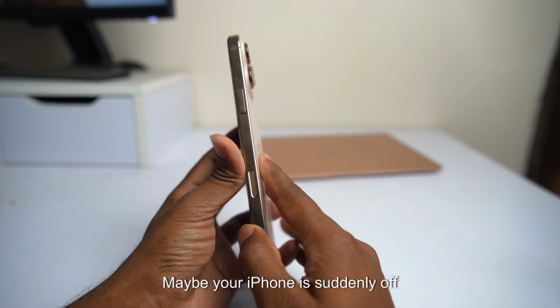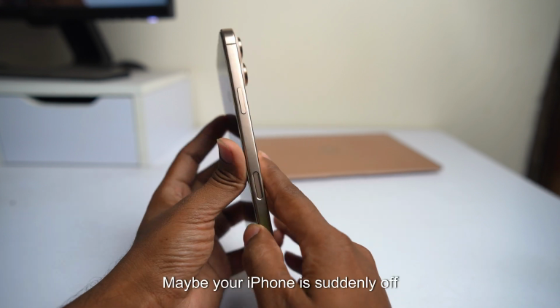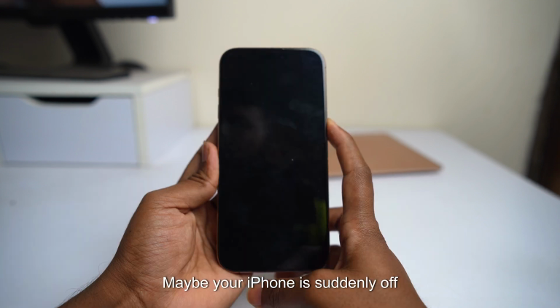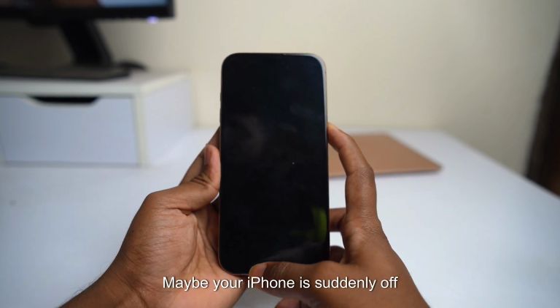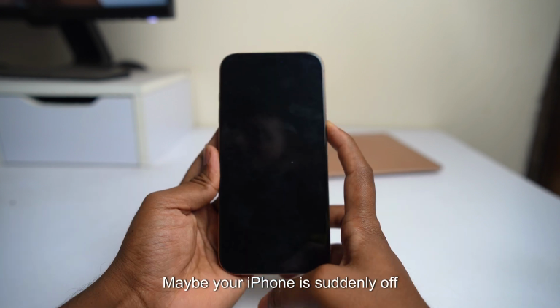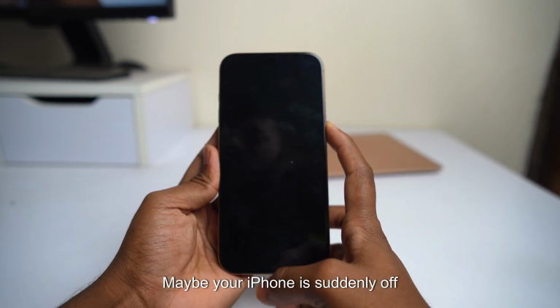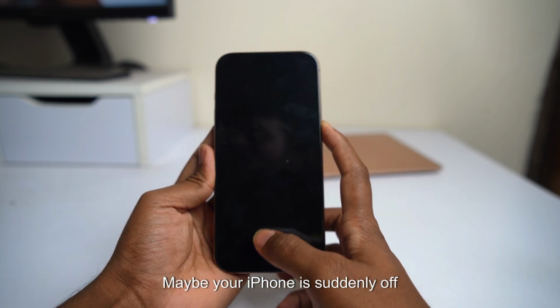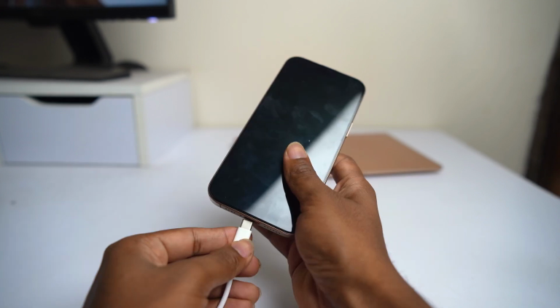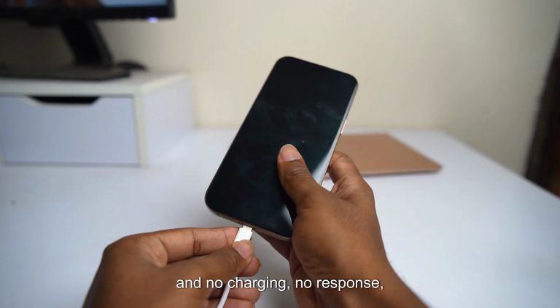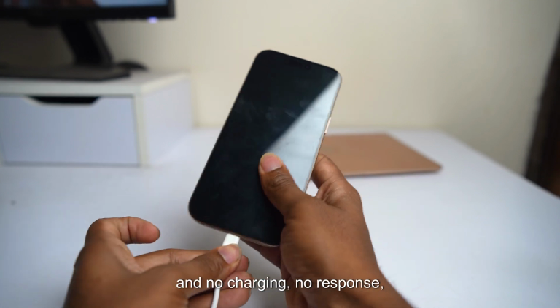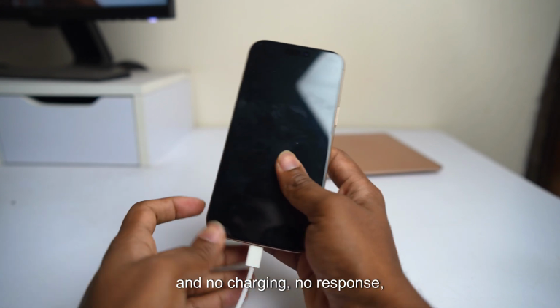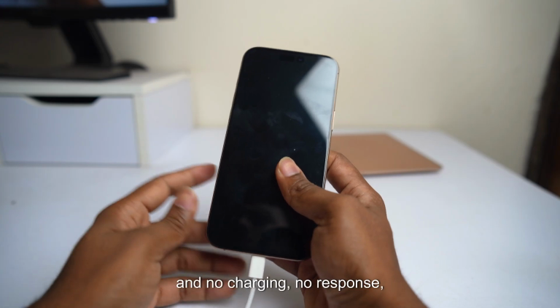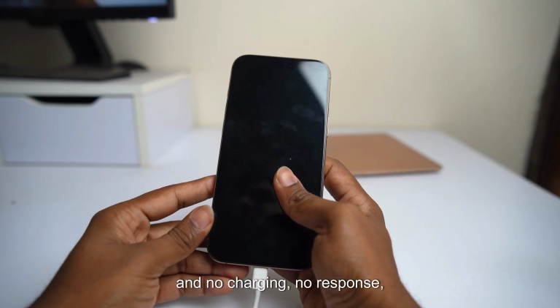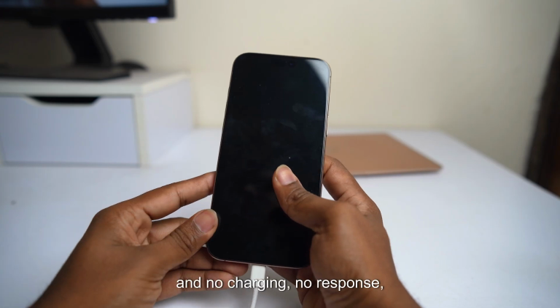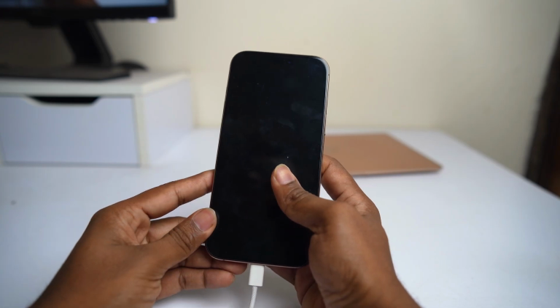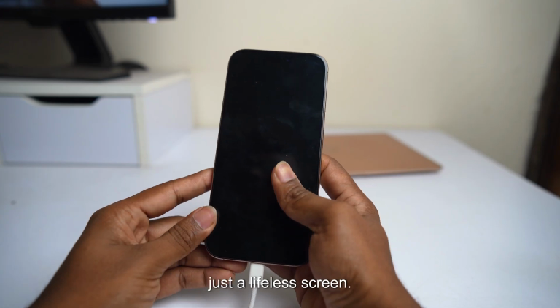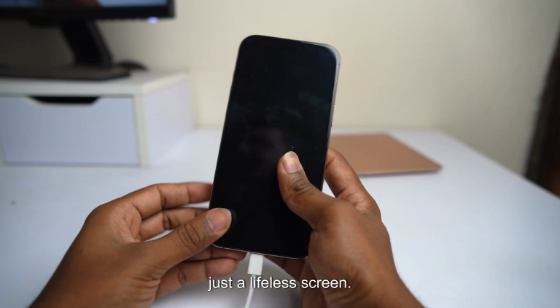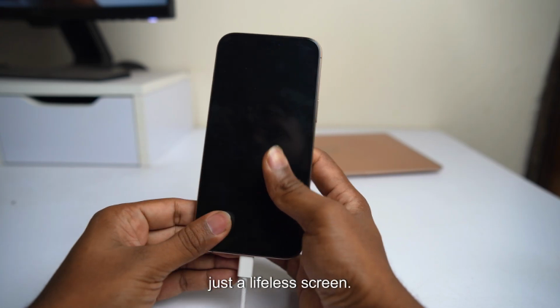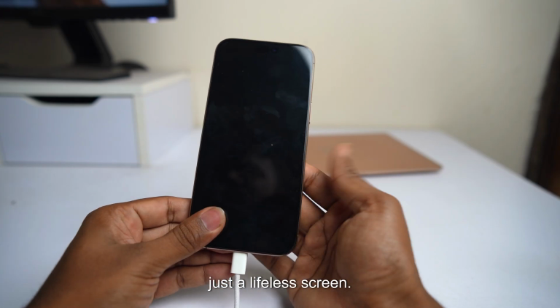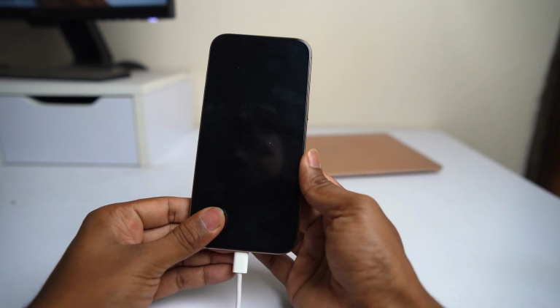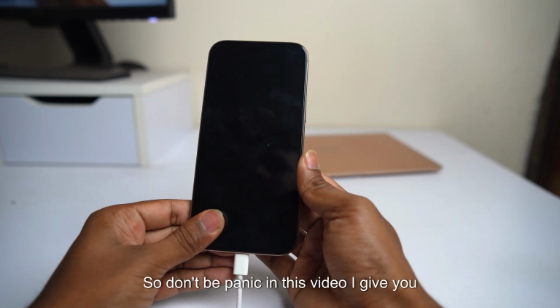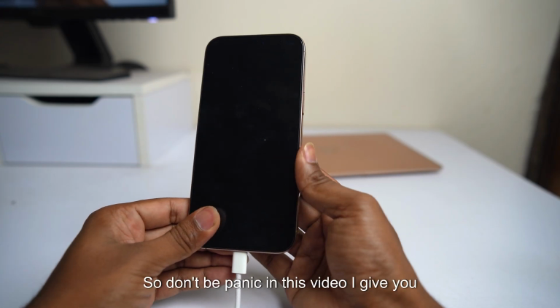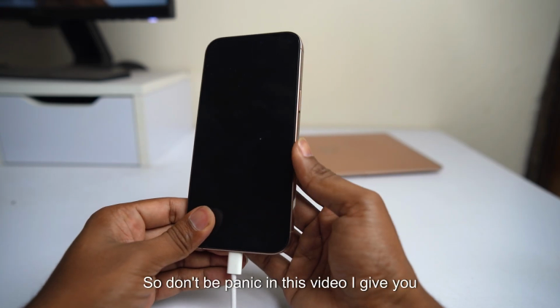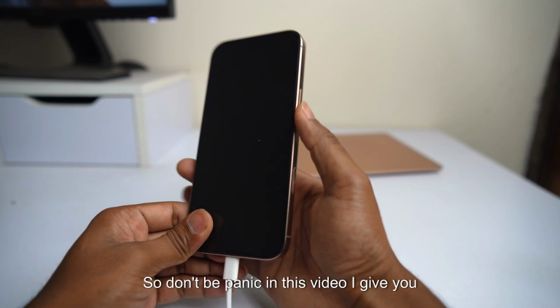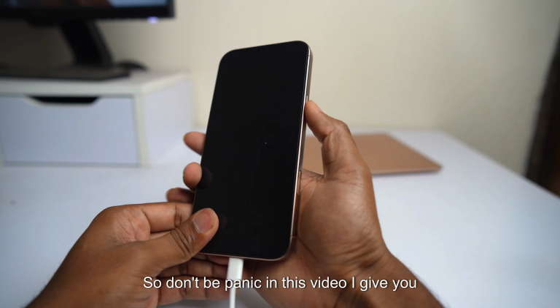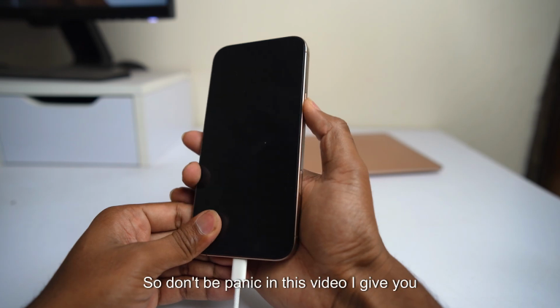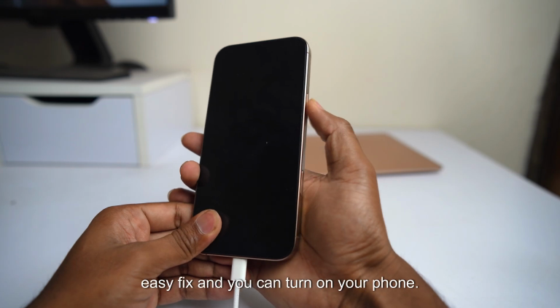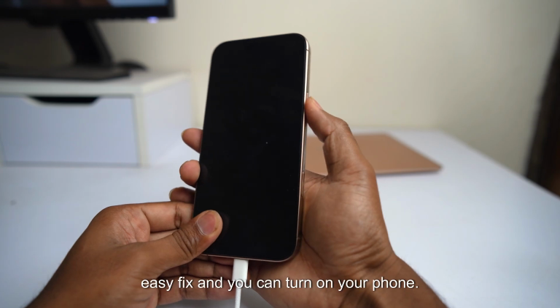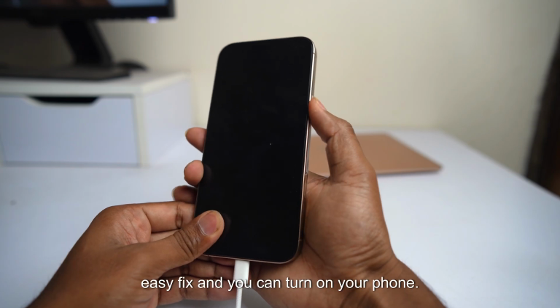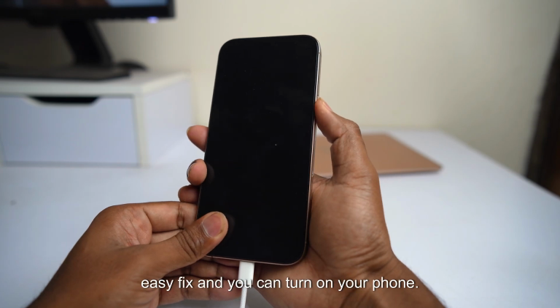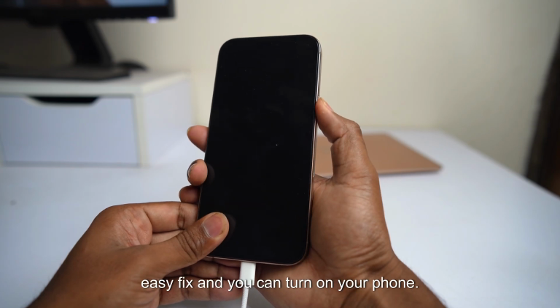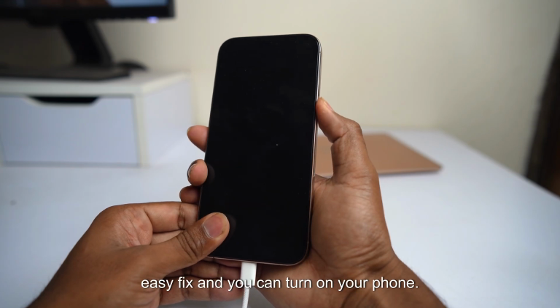Maybe your iPhone is suddenly off and no charging, no response, just a lifeless screen. So don't be panicked — in this video I give you an easy fix and you can turn on your phone.